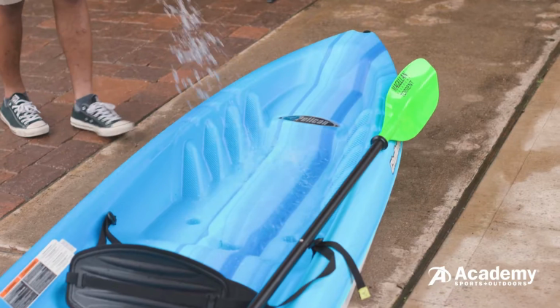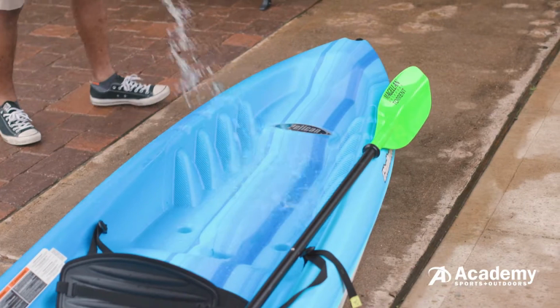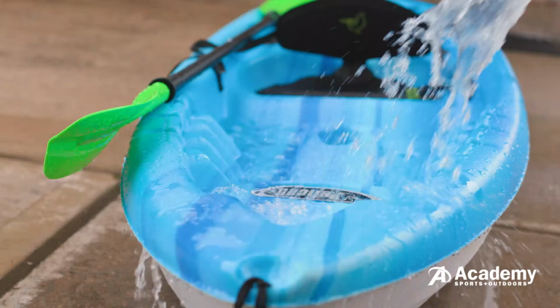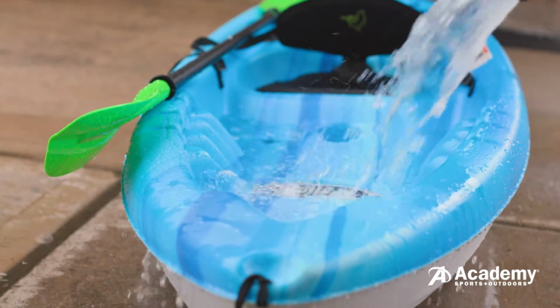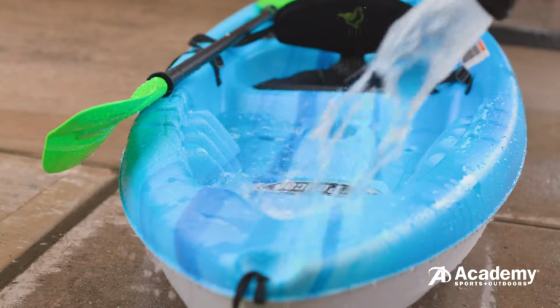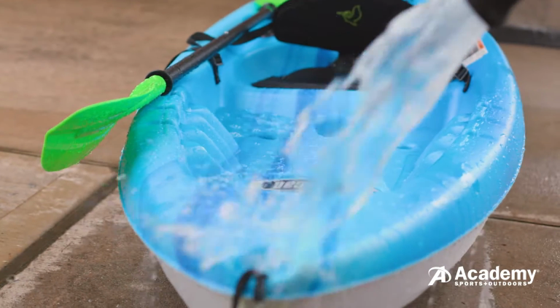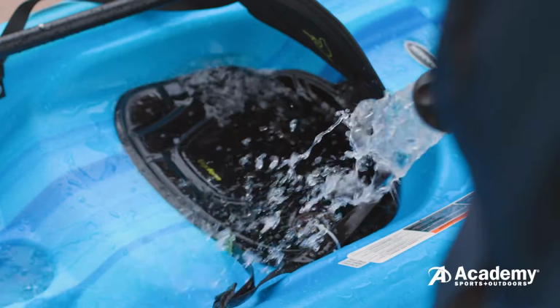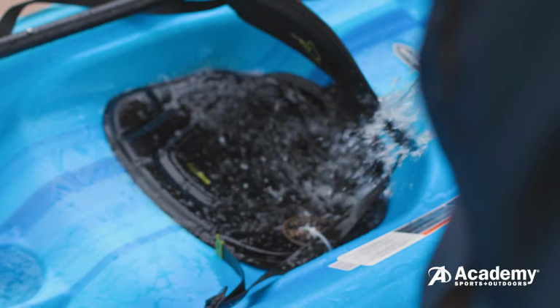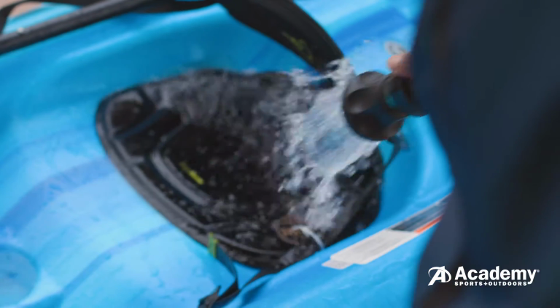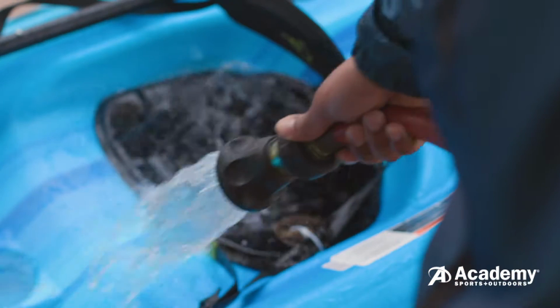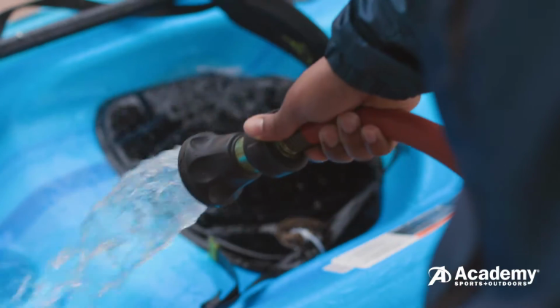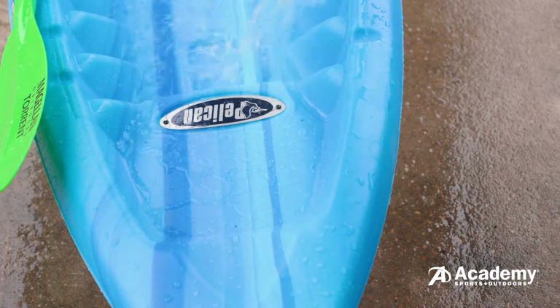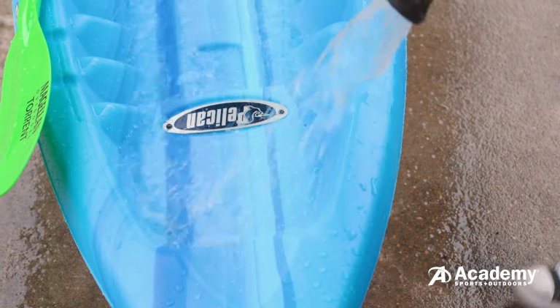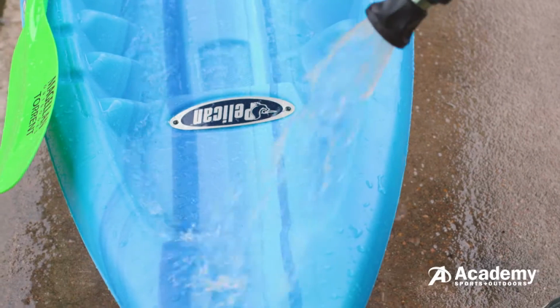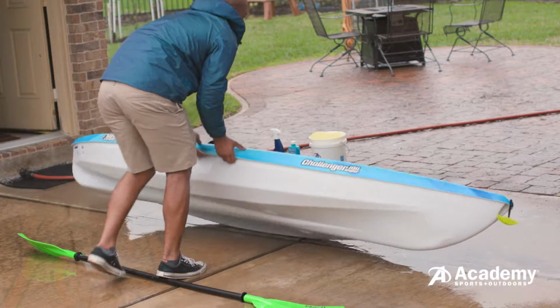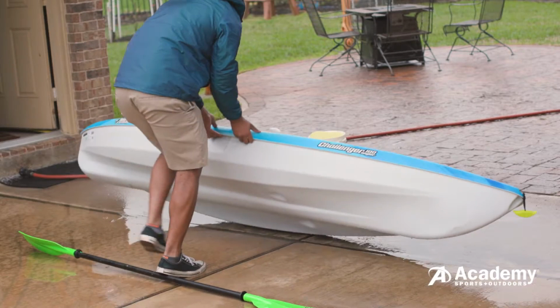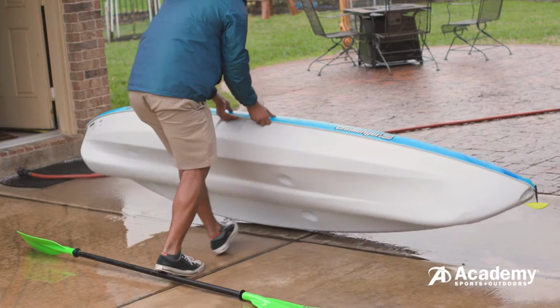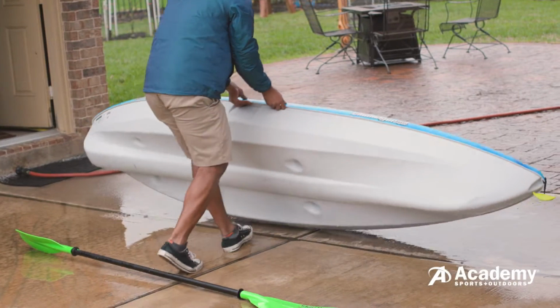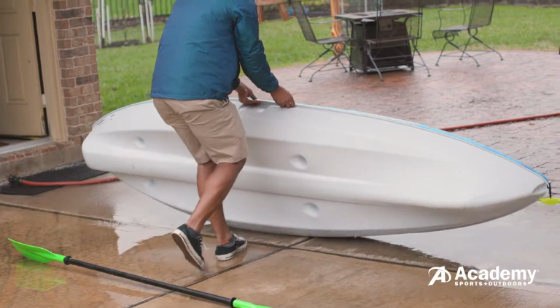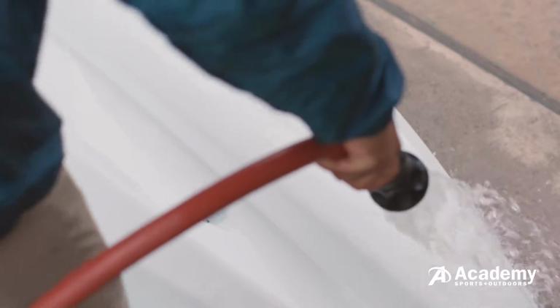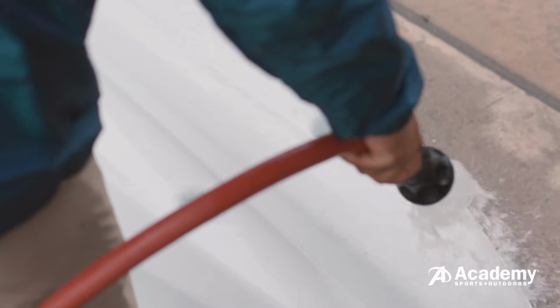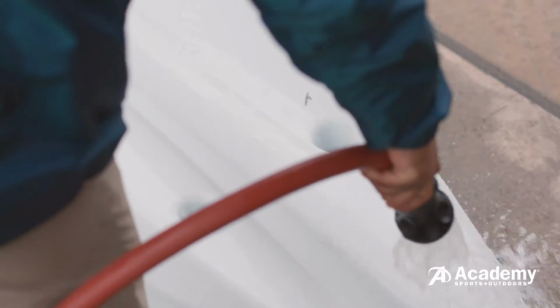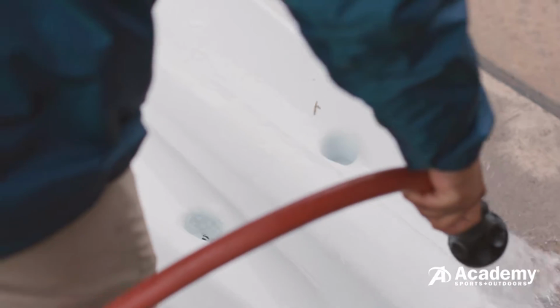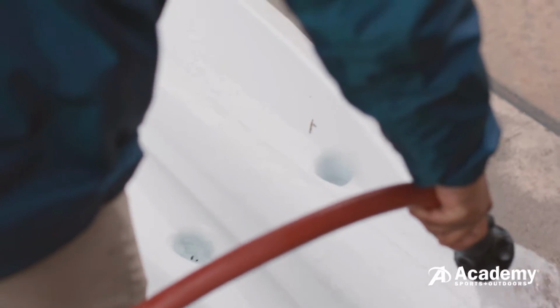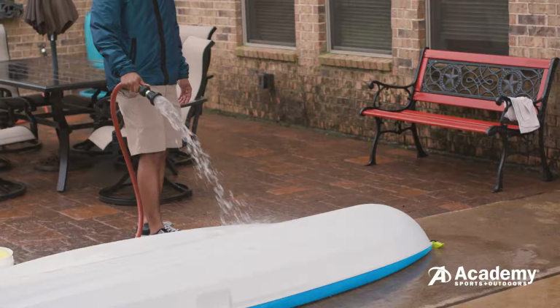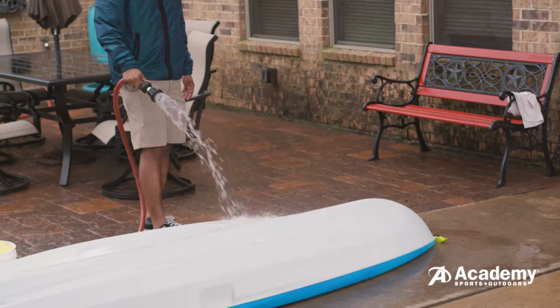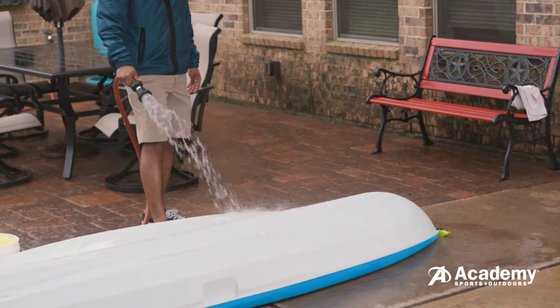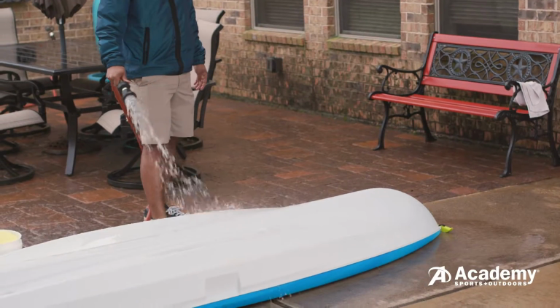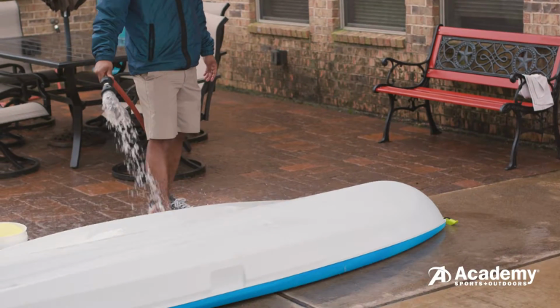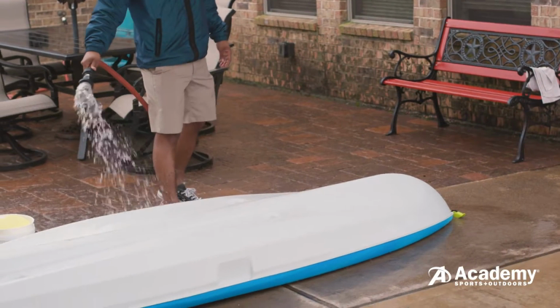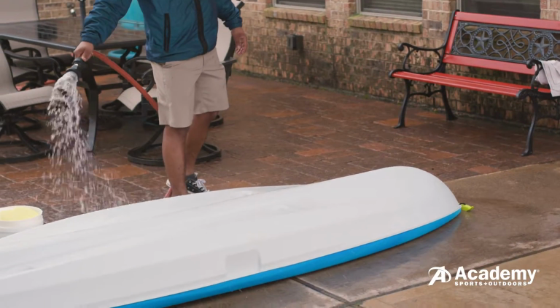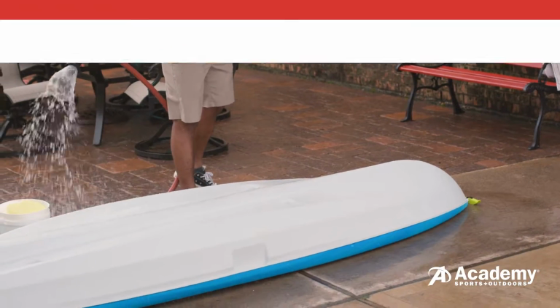The easiest way to keep your kayak in top shape is to give it a fresh water rinse after every excursion. Periodically washing and protecting your kayak is one of the best ways to protect your investment from scratches, UV damage, staining and cracks.